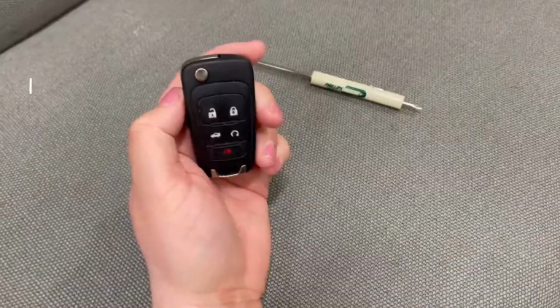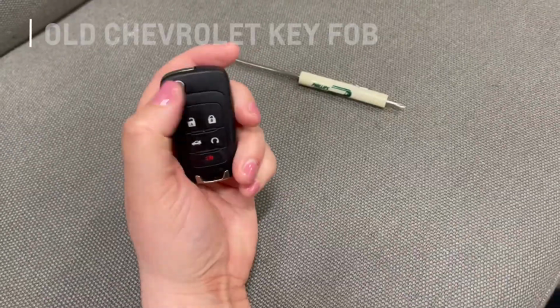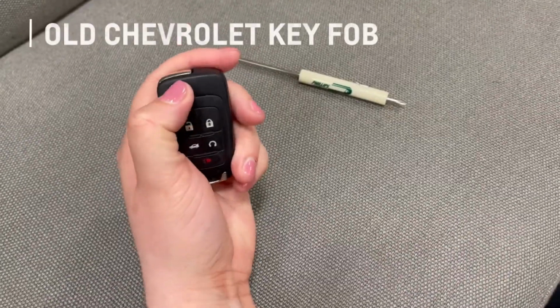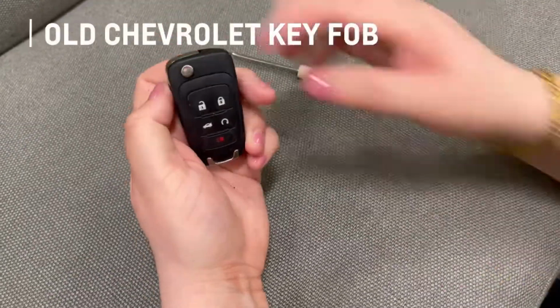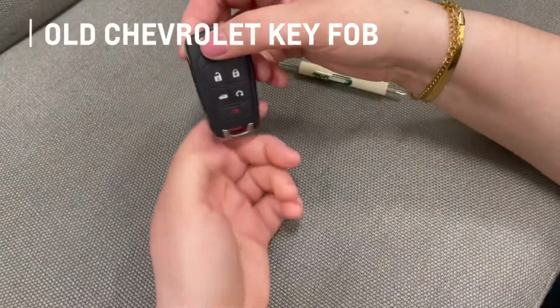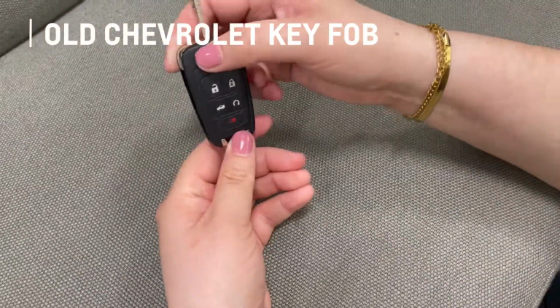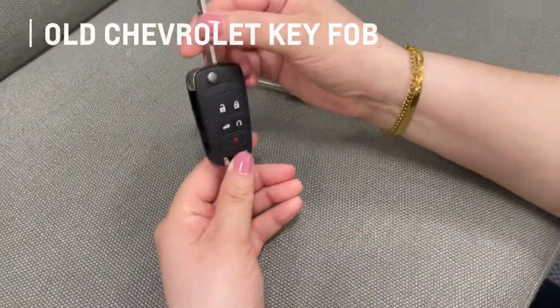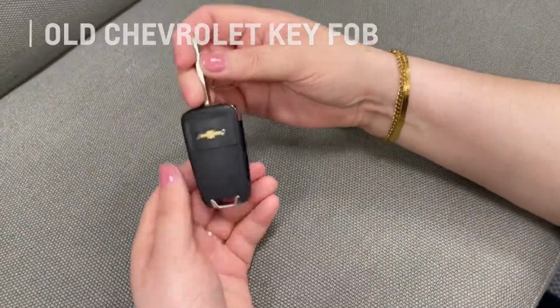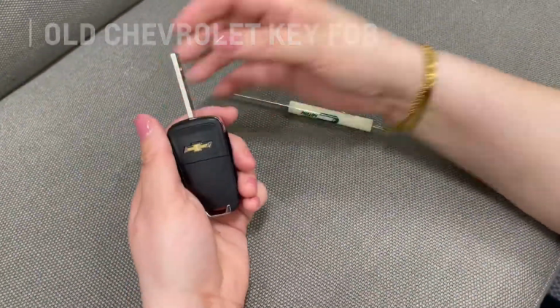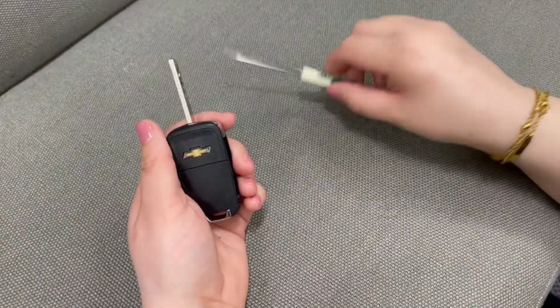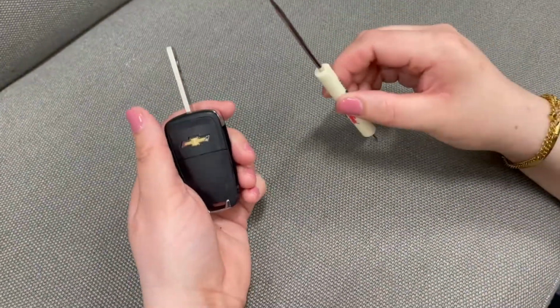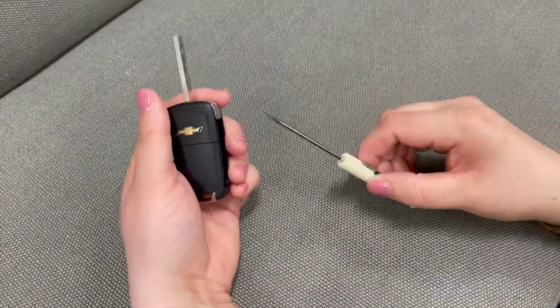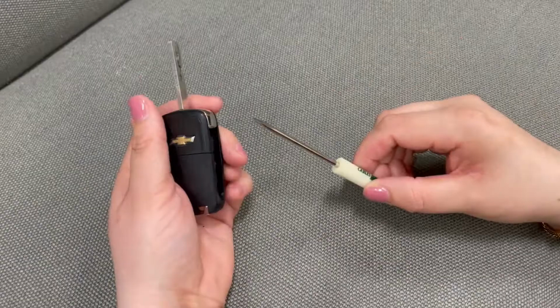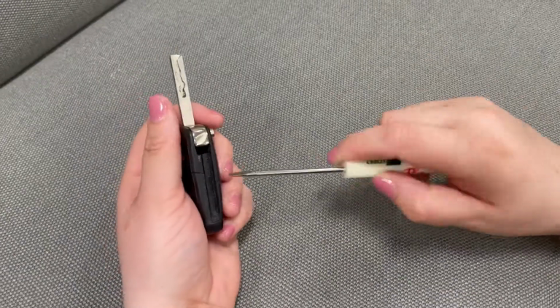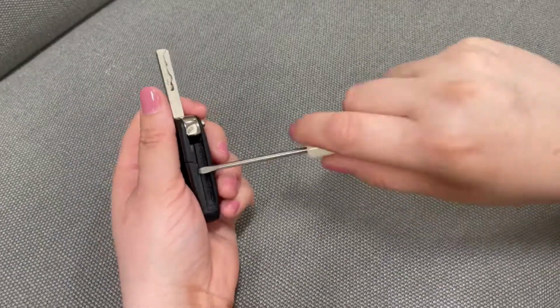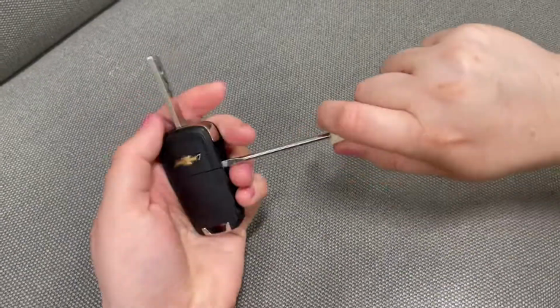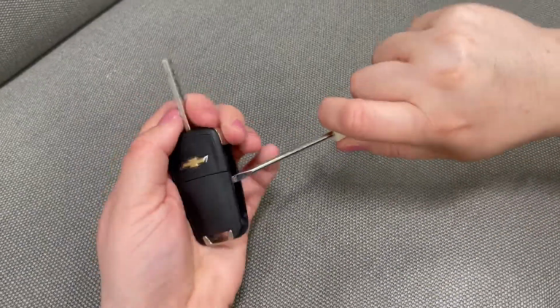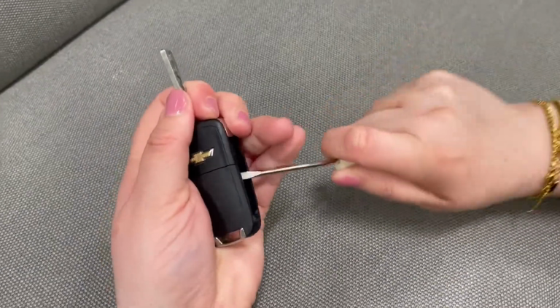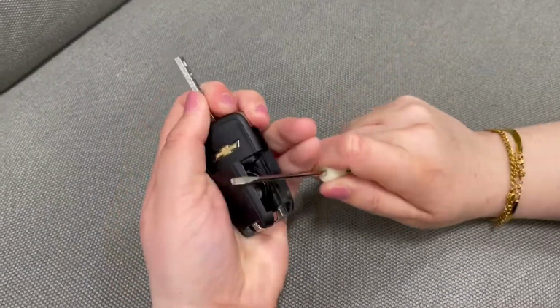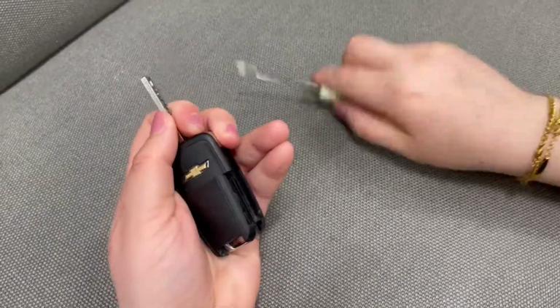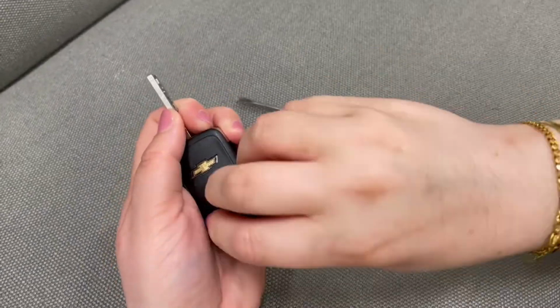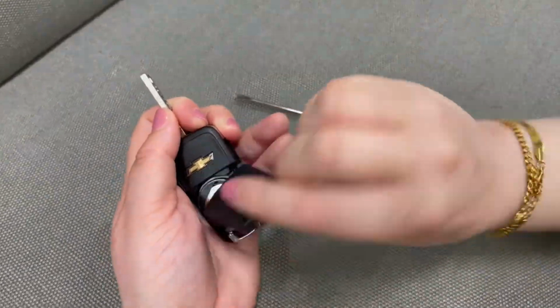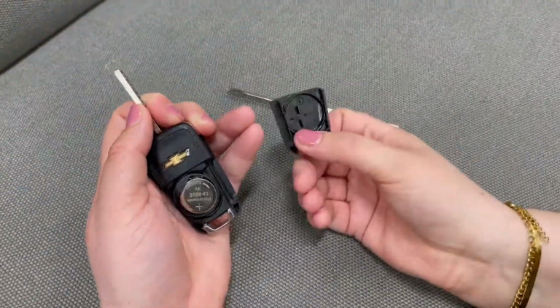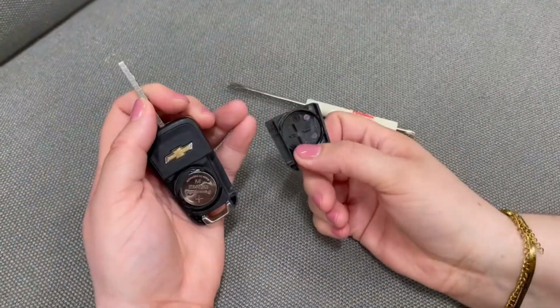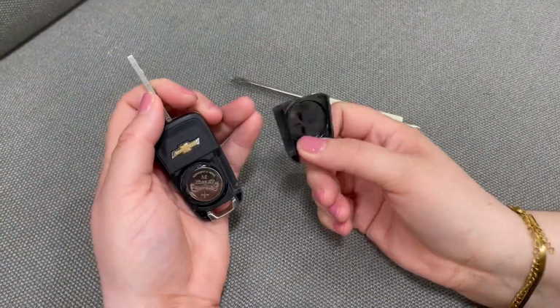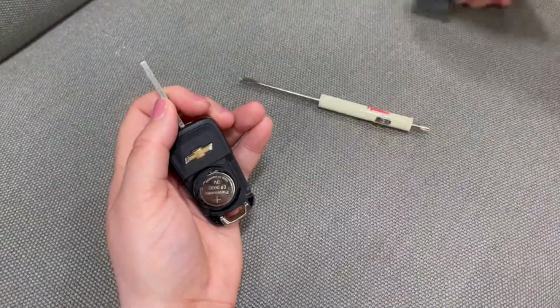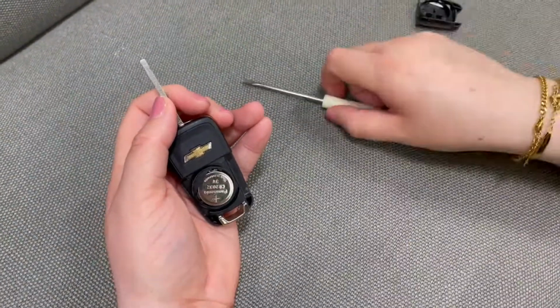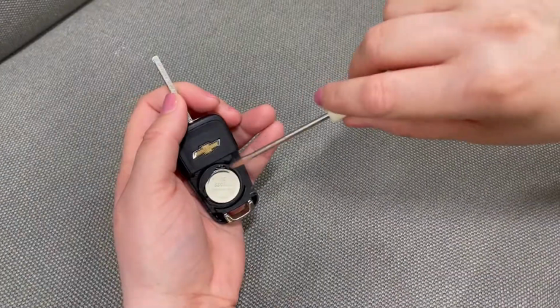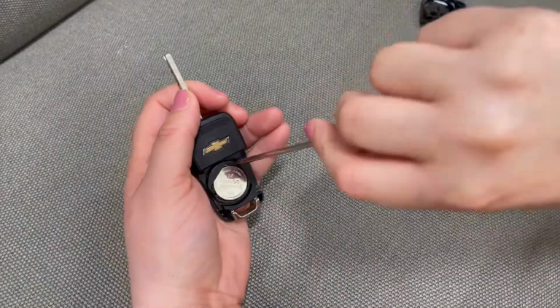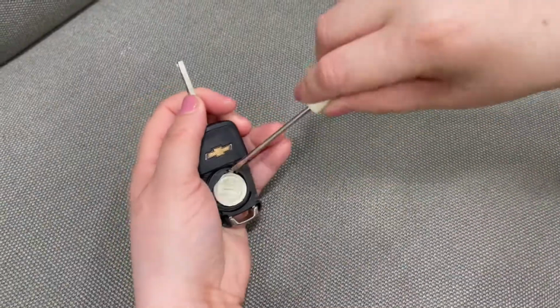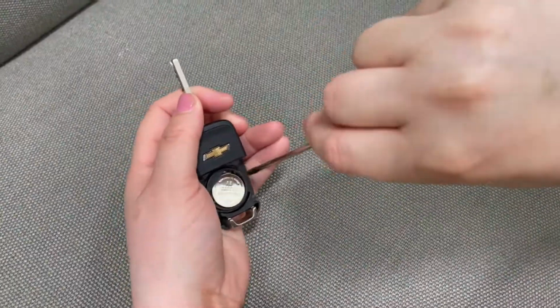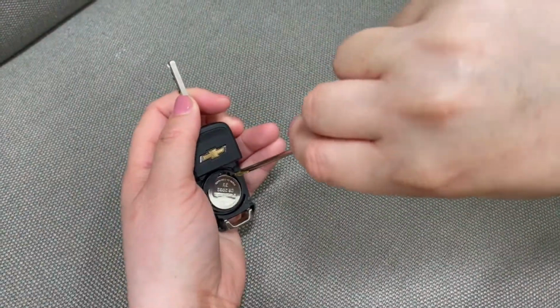Next we're going to look at an older style Chevrolet key fob. Press the button to open the hidden key and use your flathead screwdriver to pry off the back. Remove the battery again with your flathead screwdriver and then replace it with a new one.